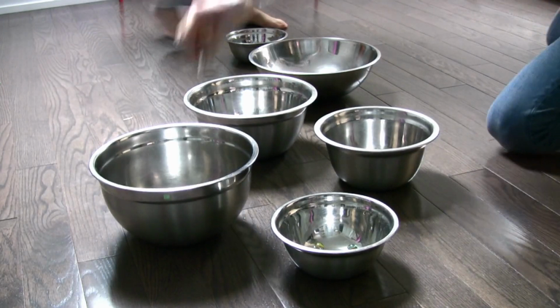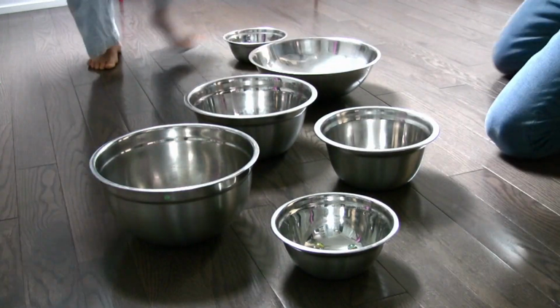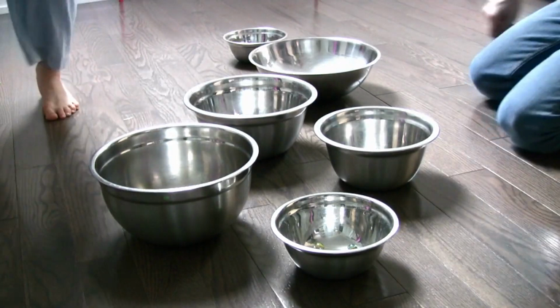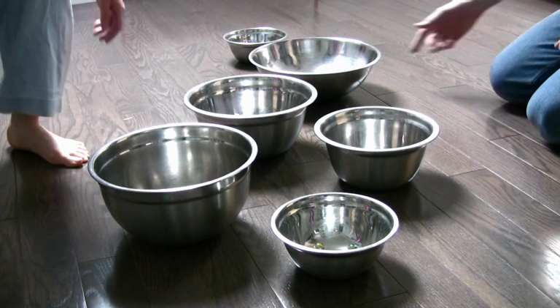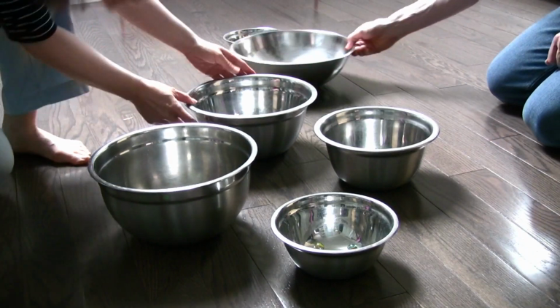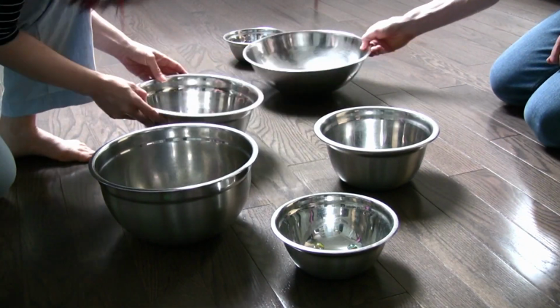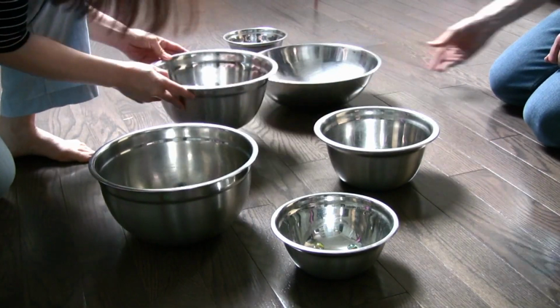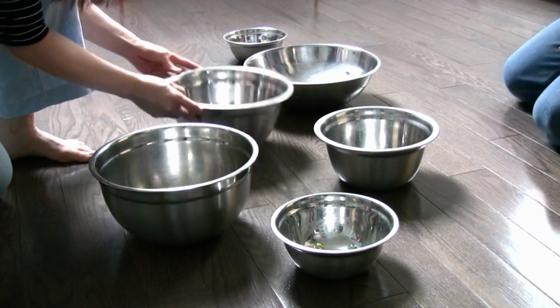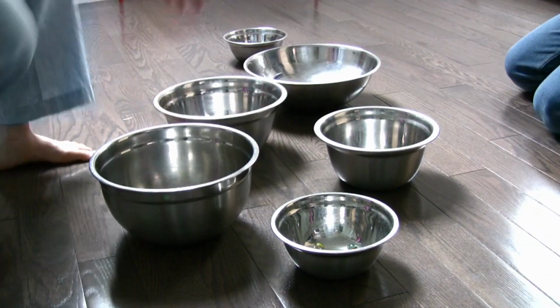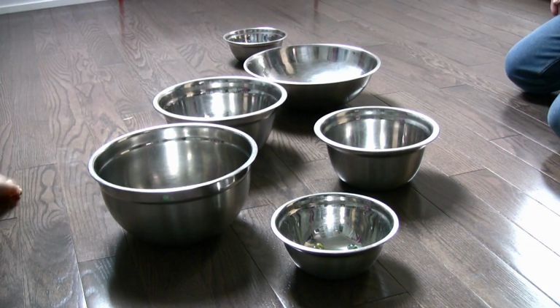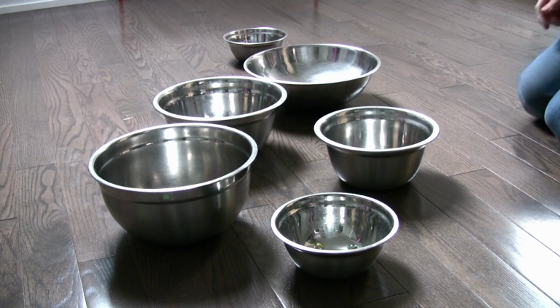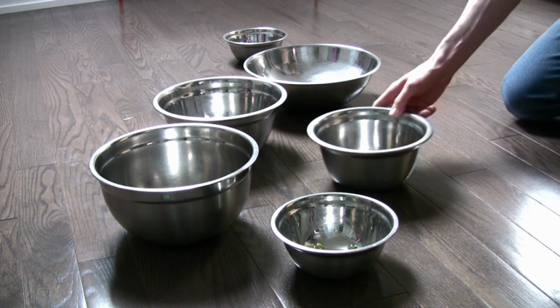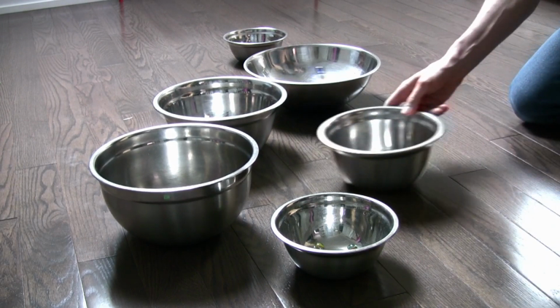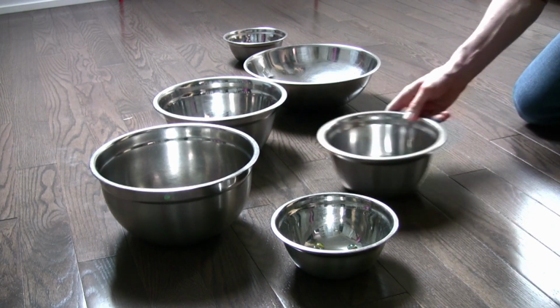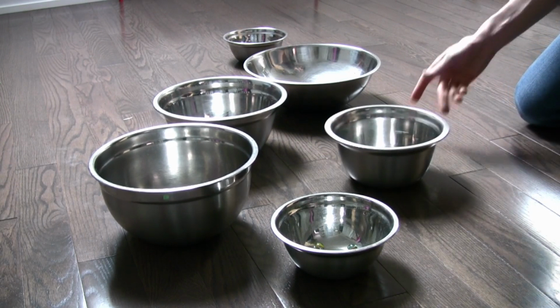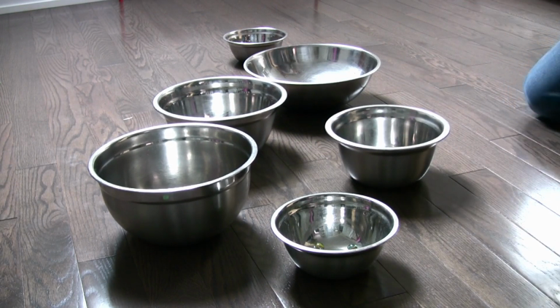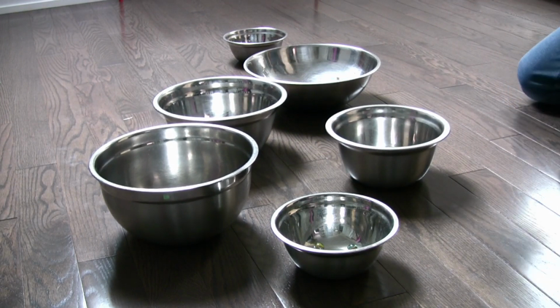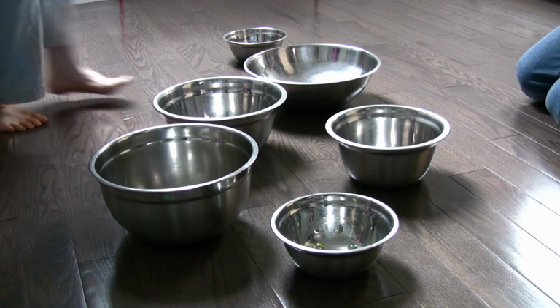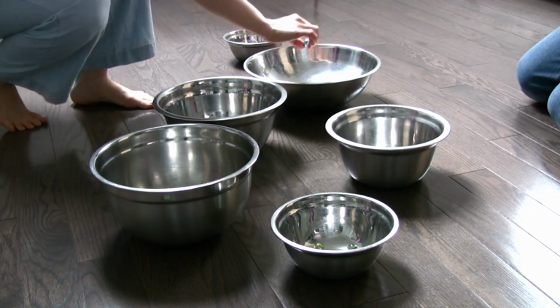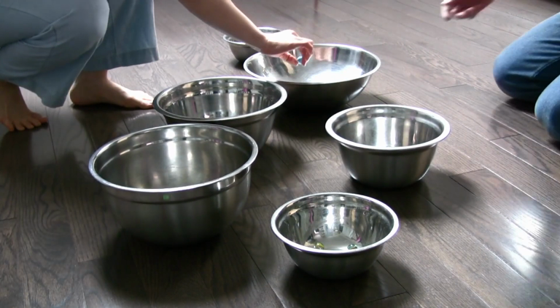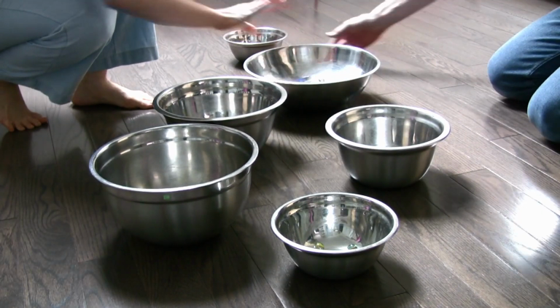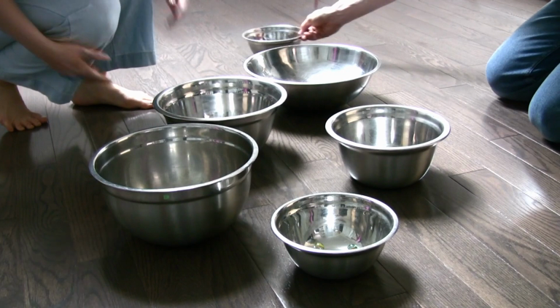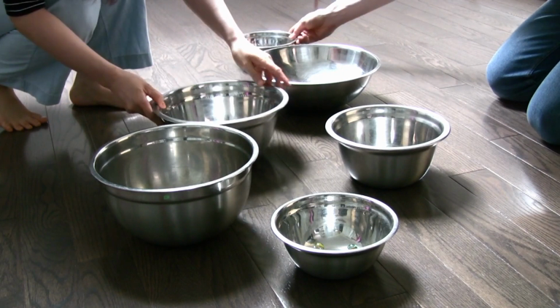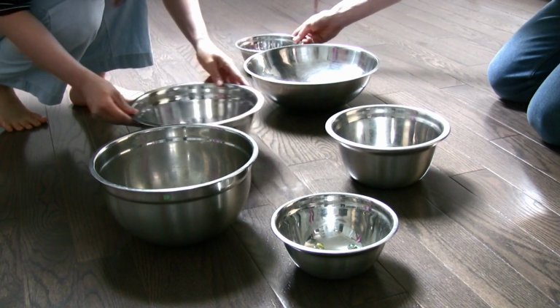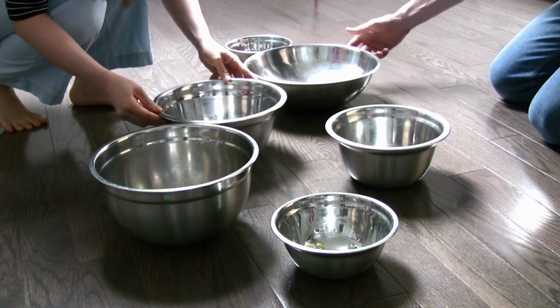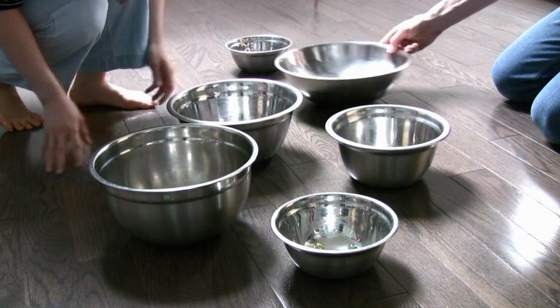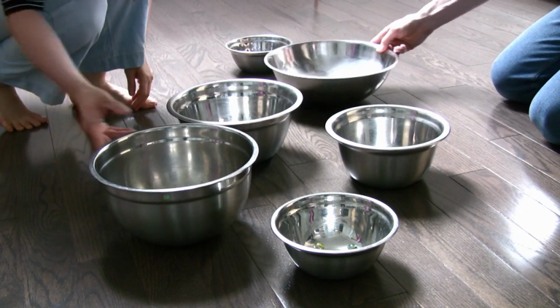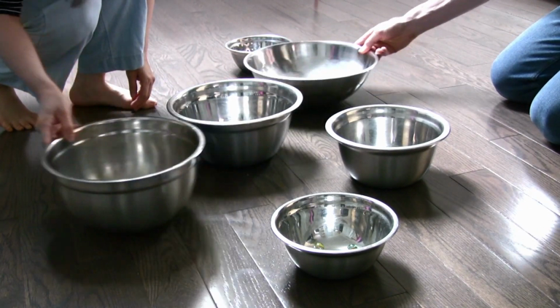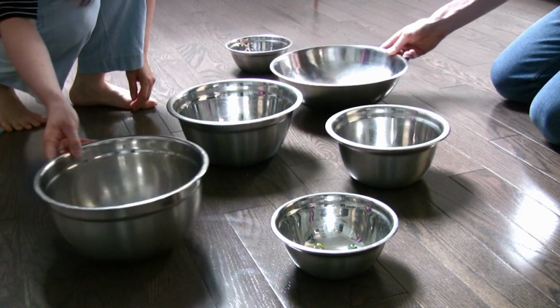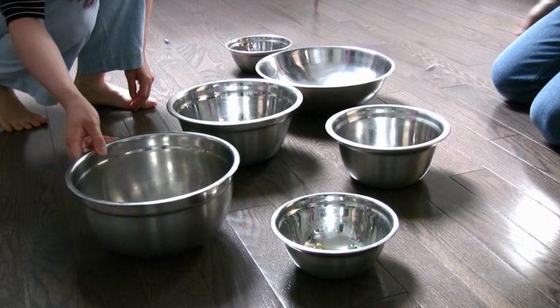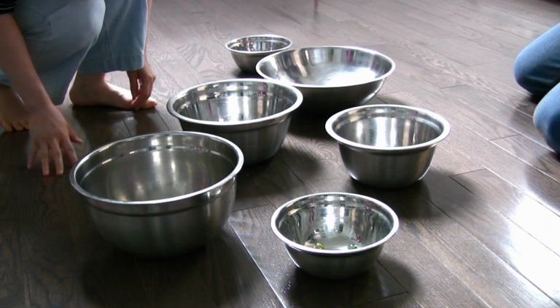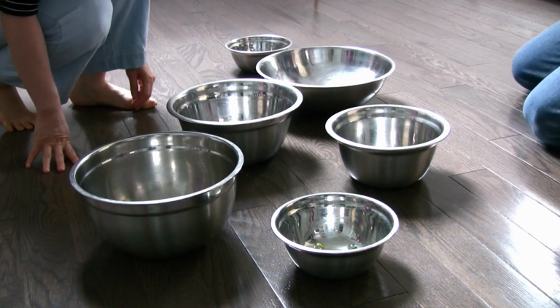Be on the lookout for jumpy marbles. Pick them up quickly and place them back into the bowls. Explore this as long as you like.